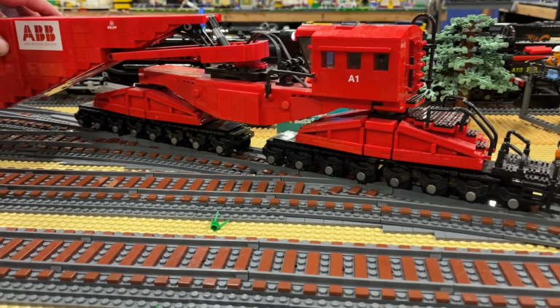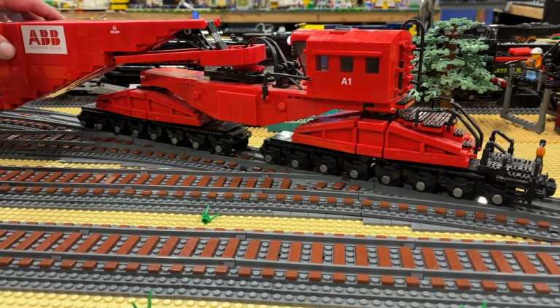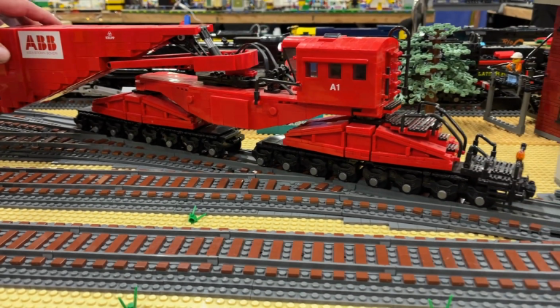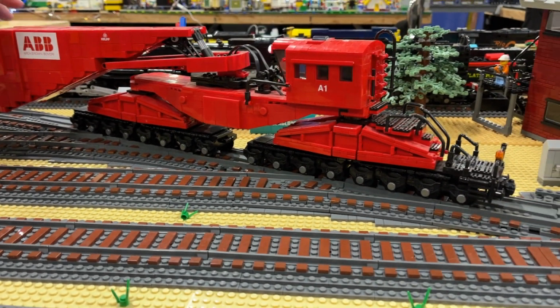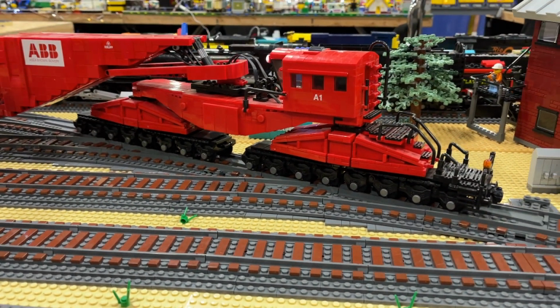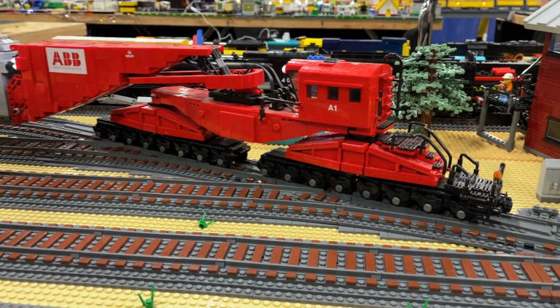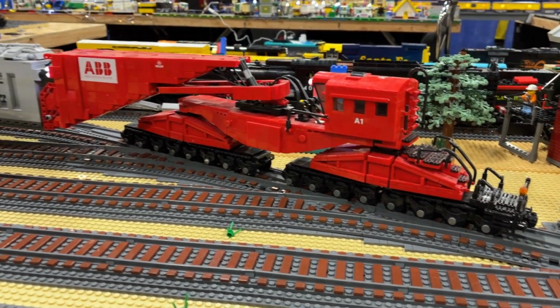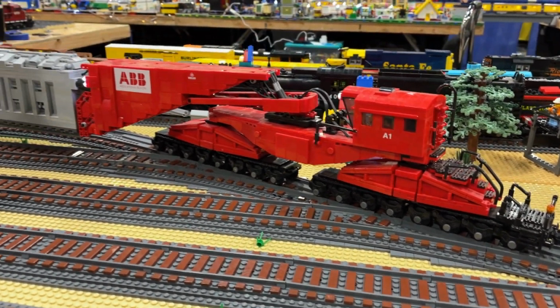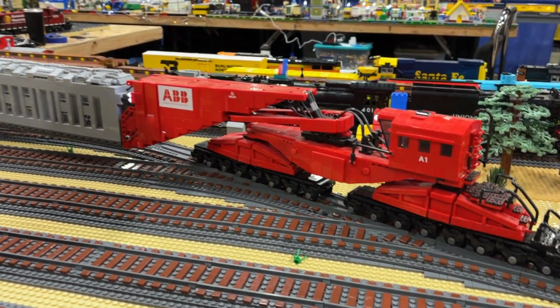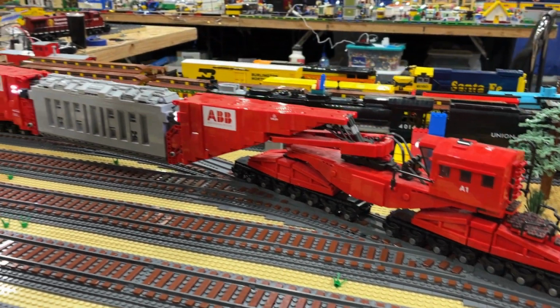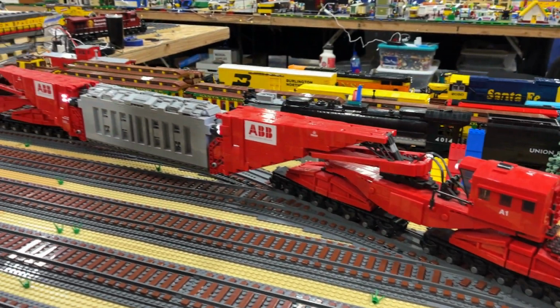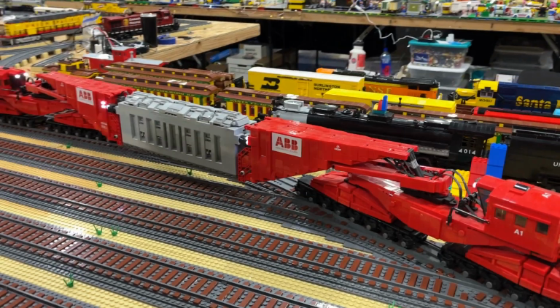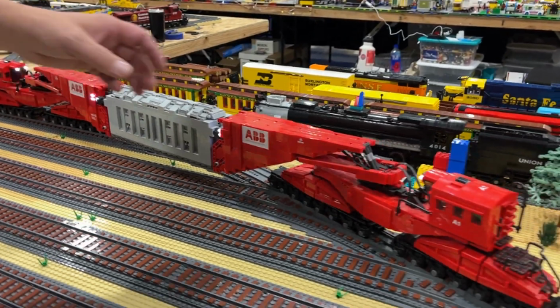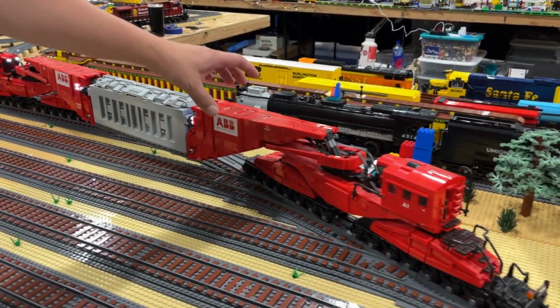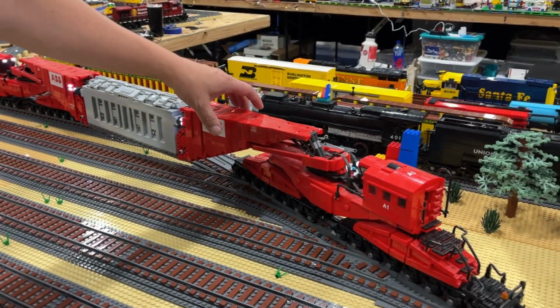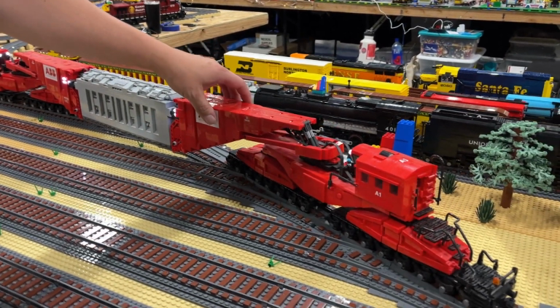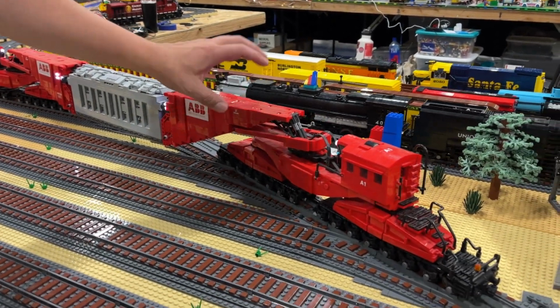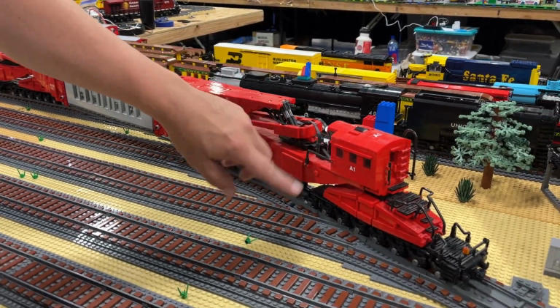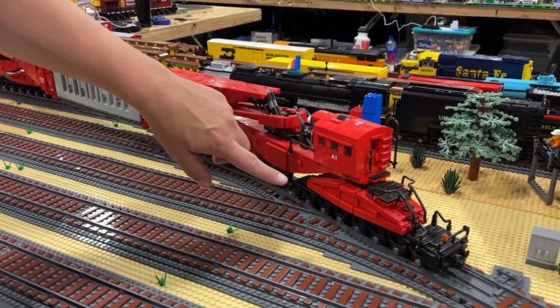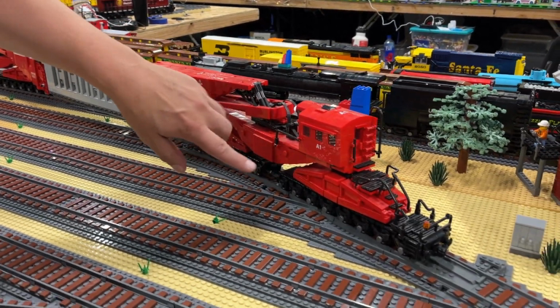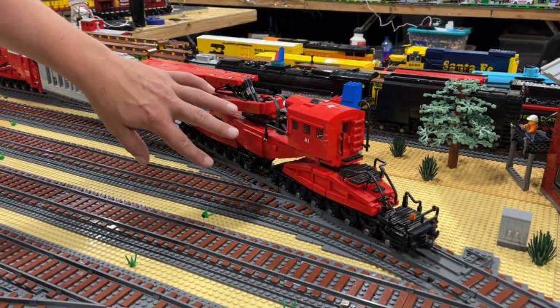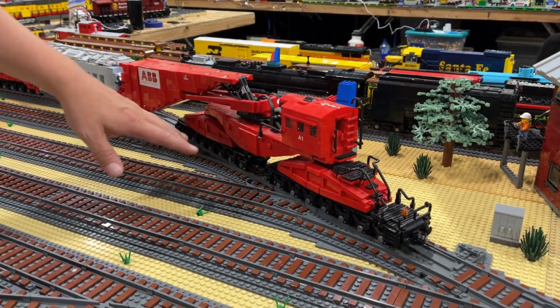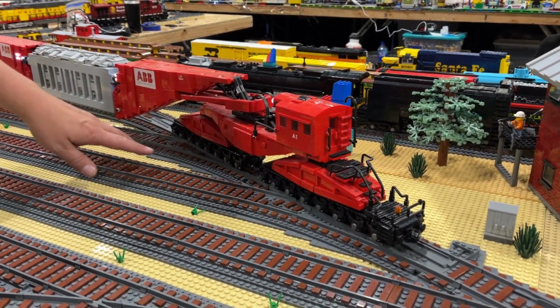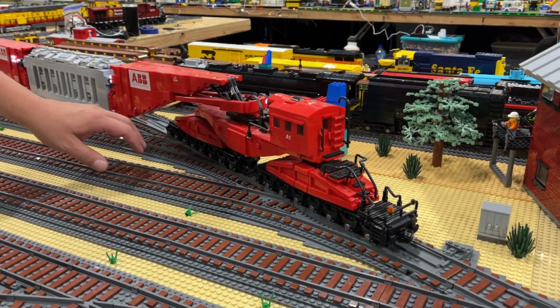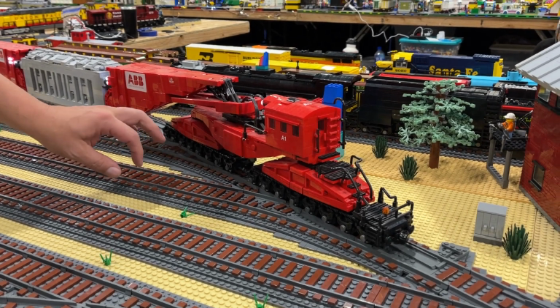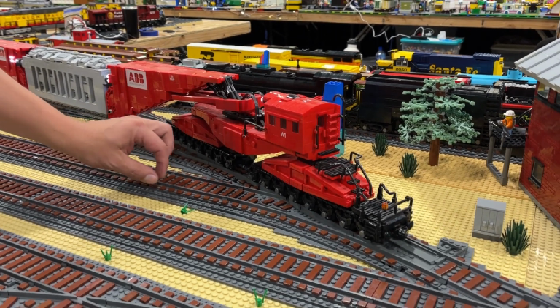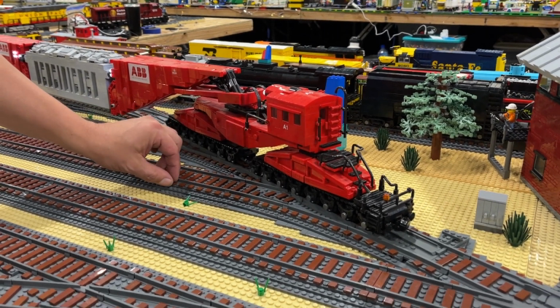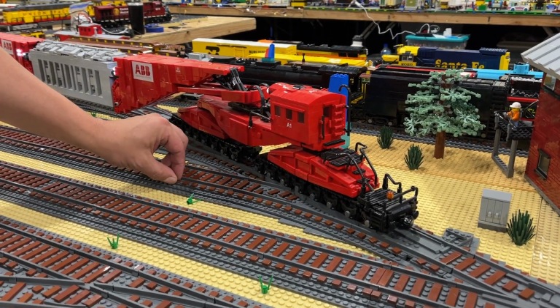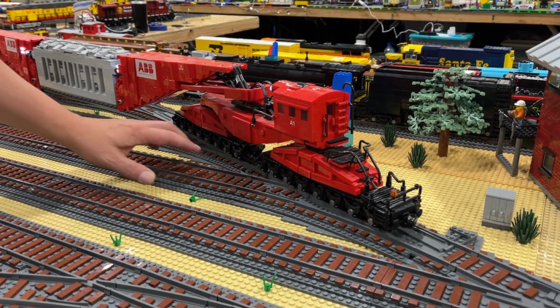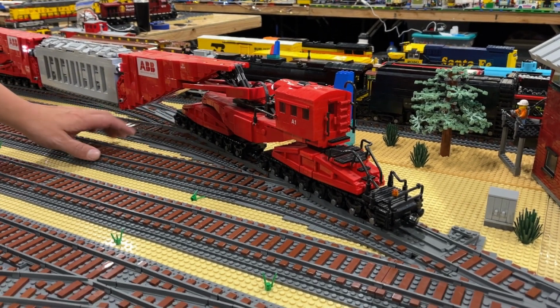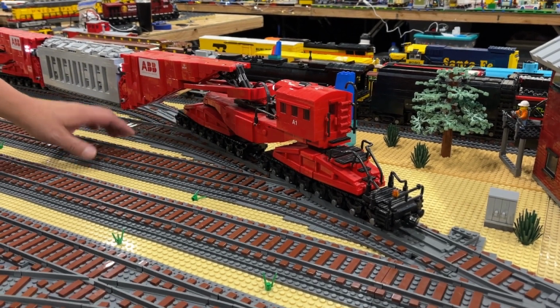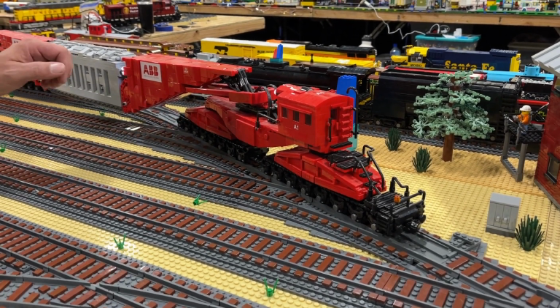You've got a little bit of movement up and down too, which makes it able to handle switches and the unevenness of the plates.